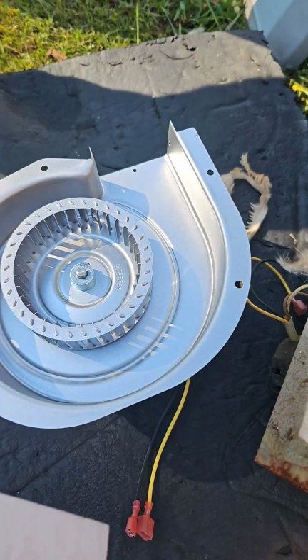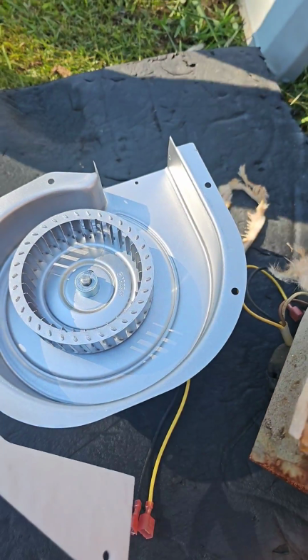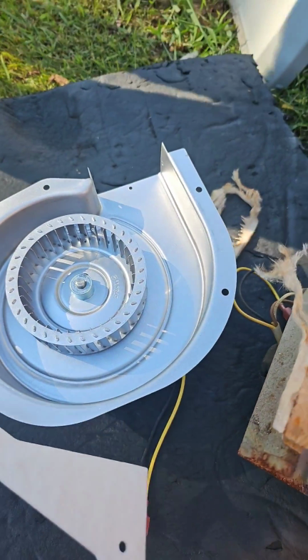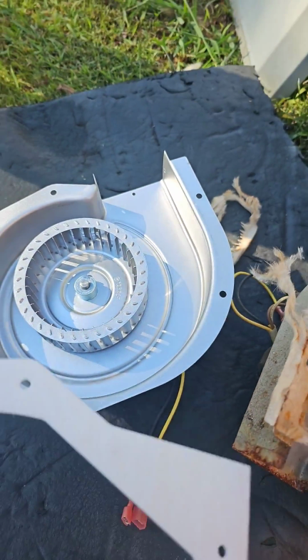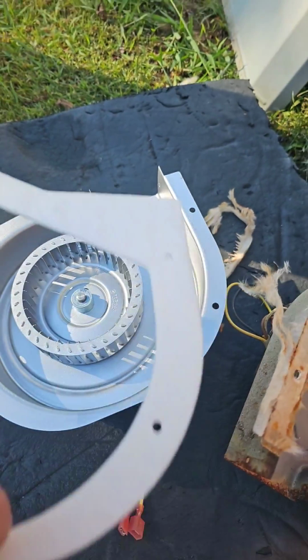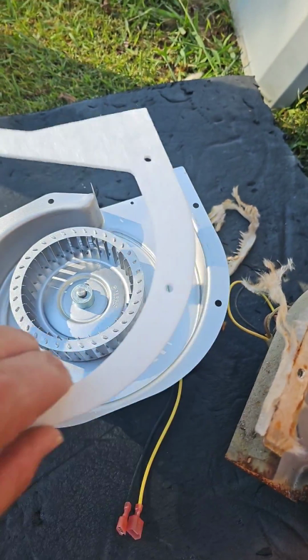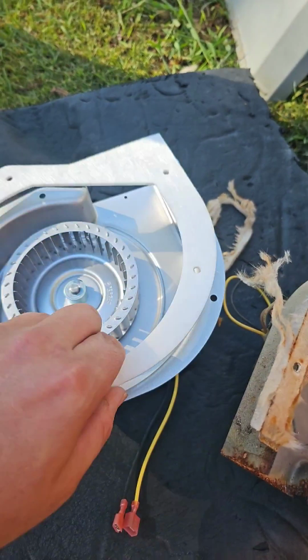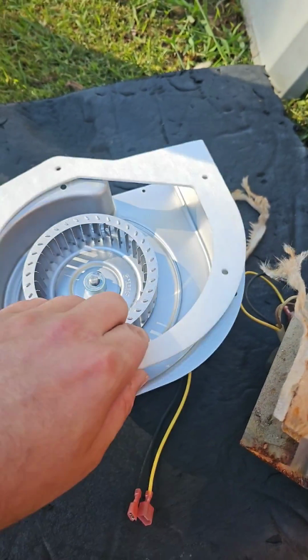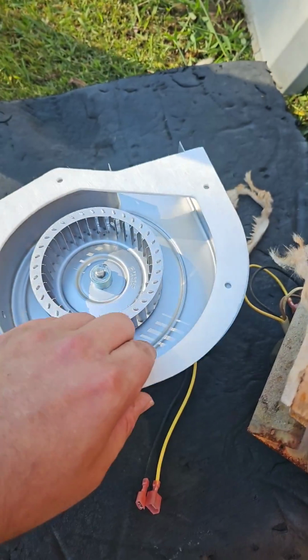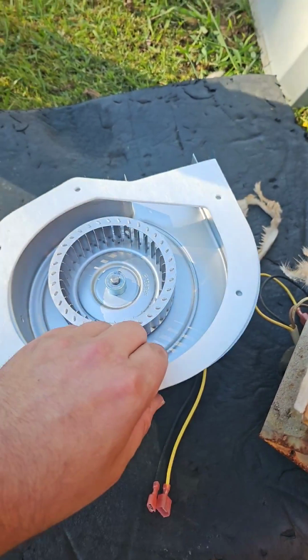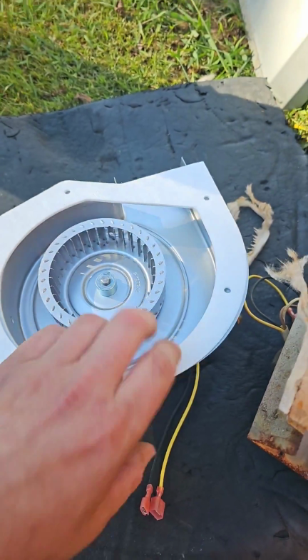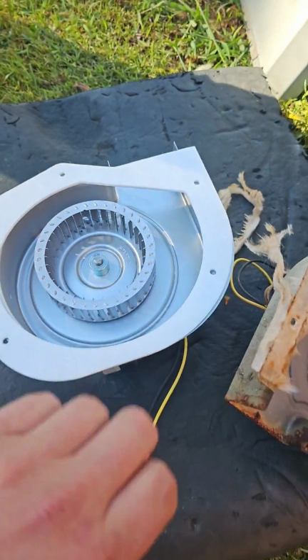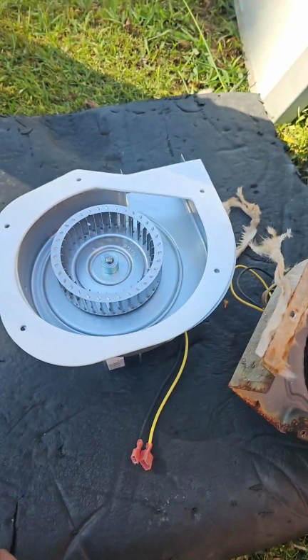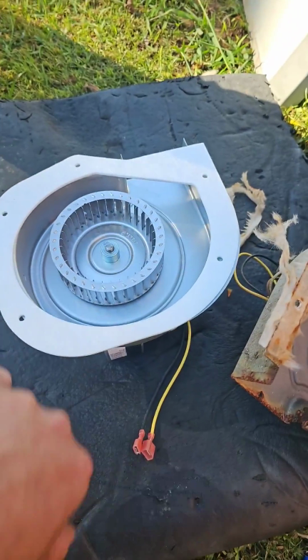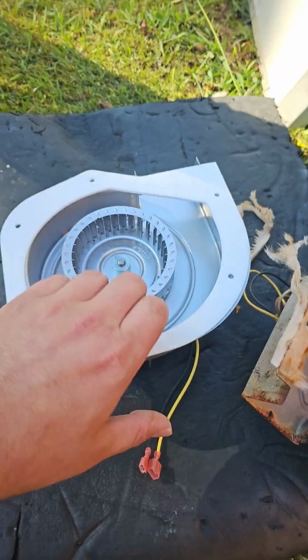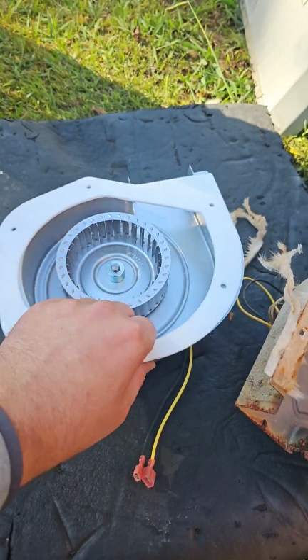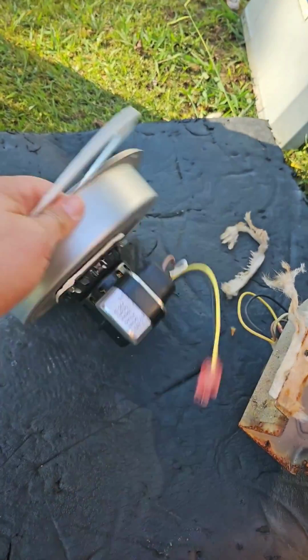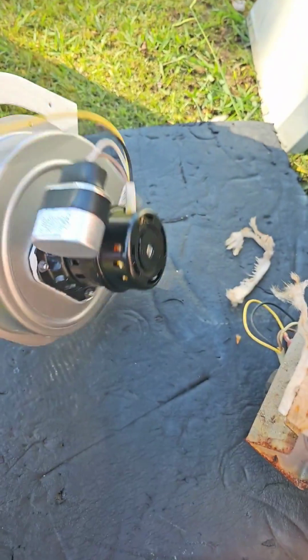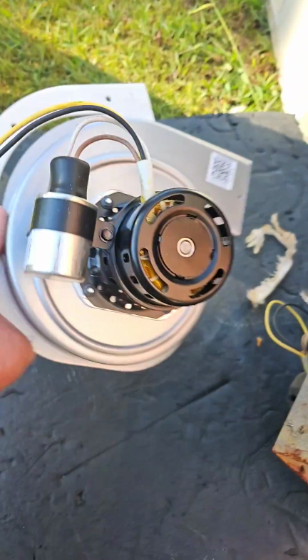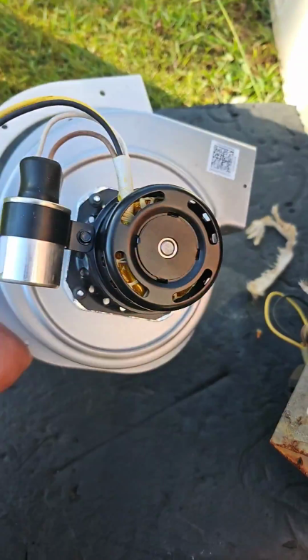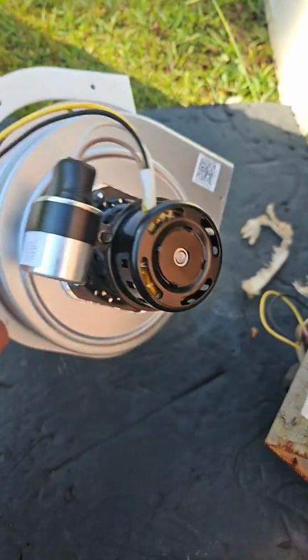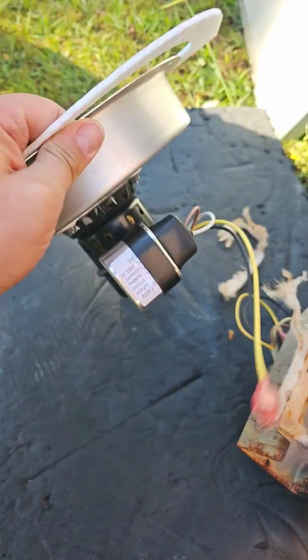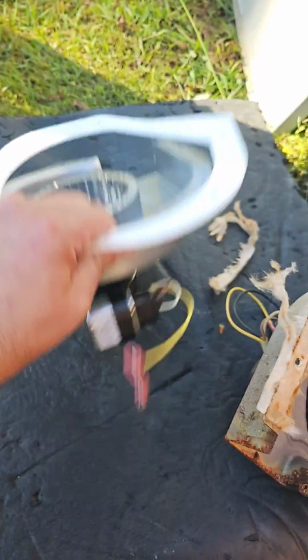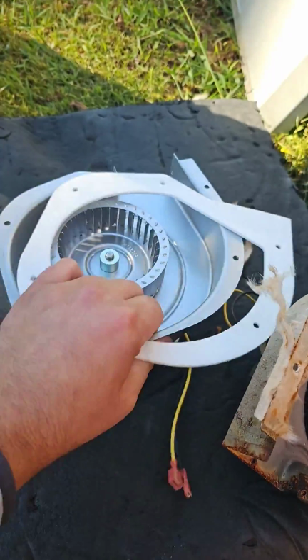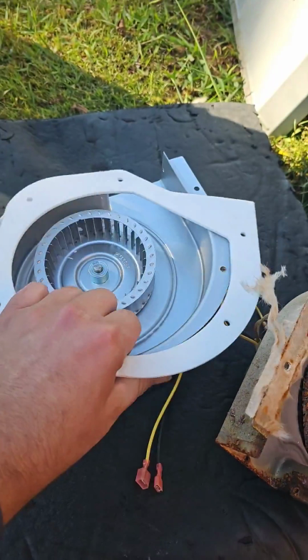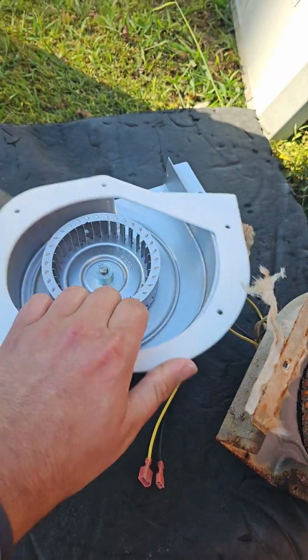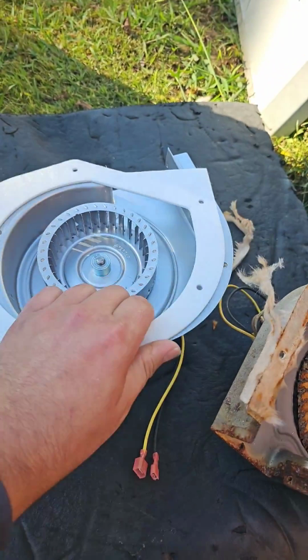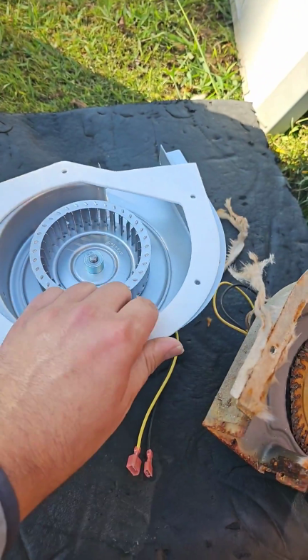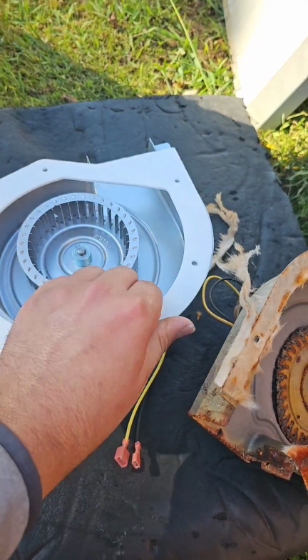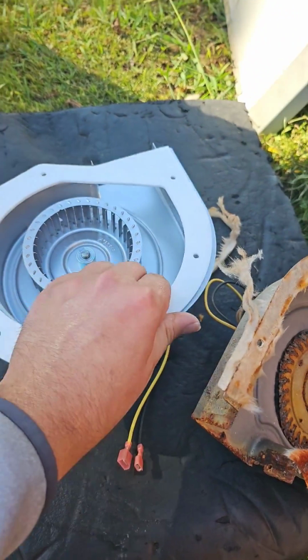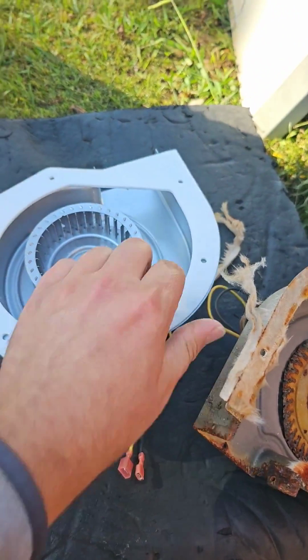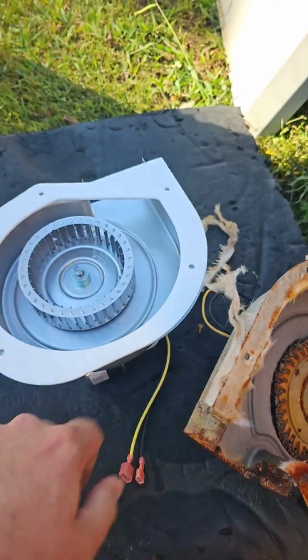Here's the new motor. Make sure you have a gasket, or you can make one with some high temp RTV silicone.